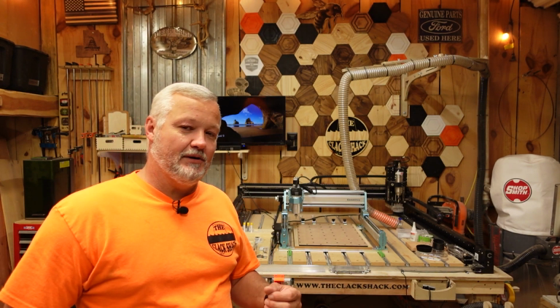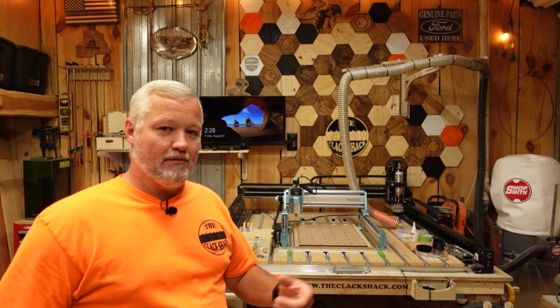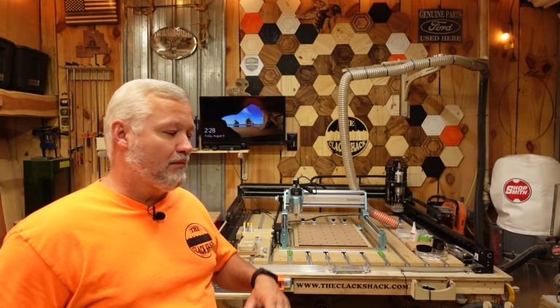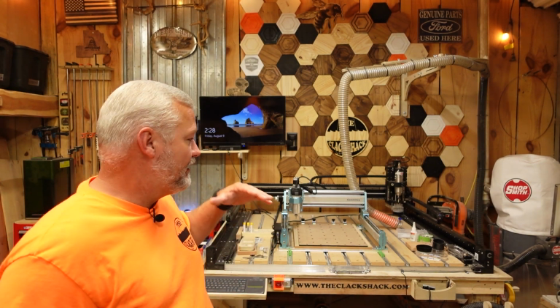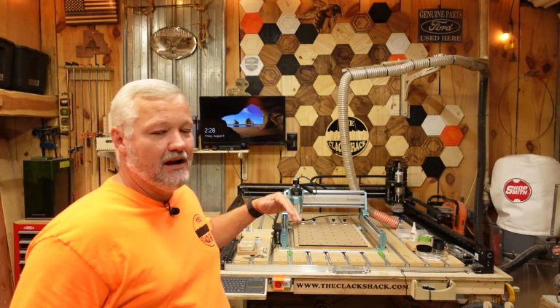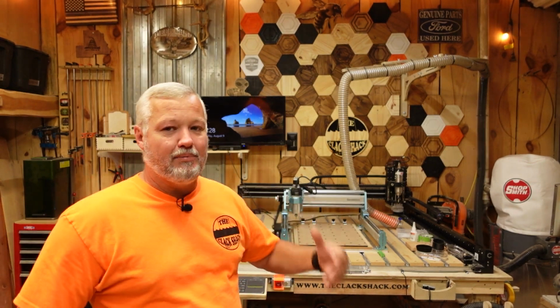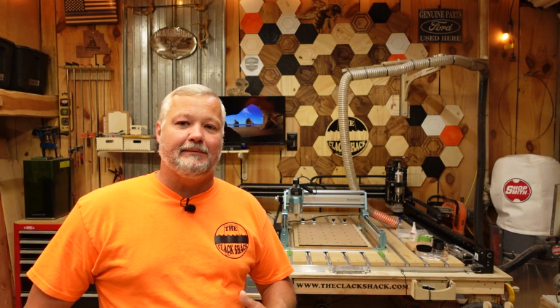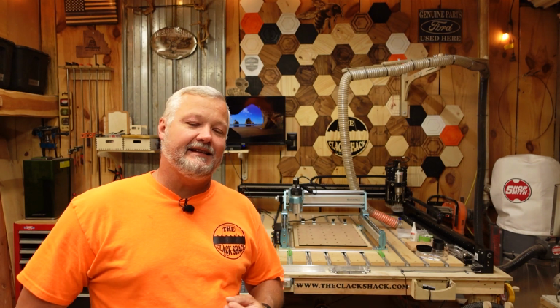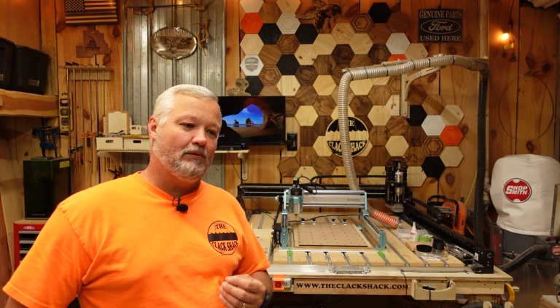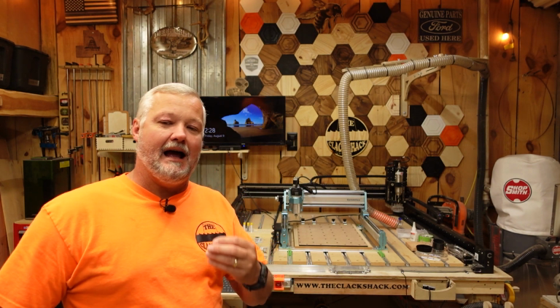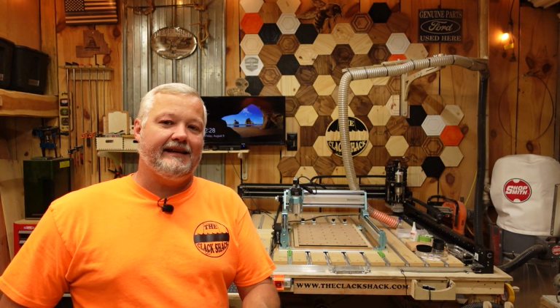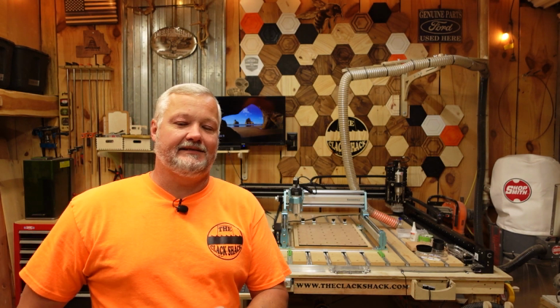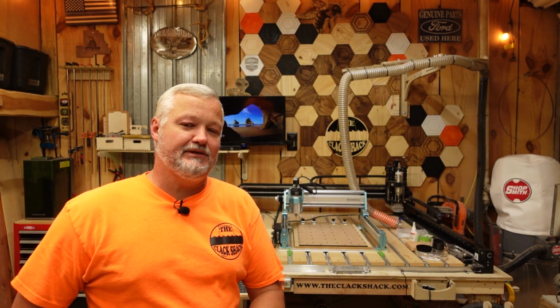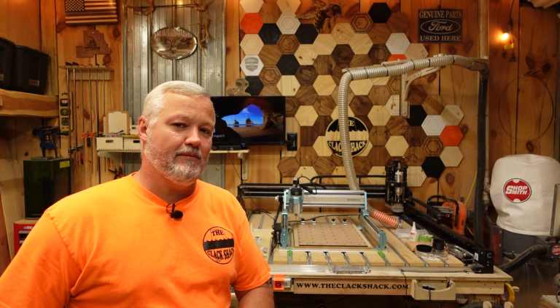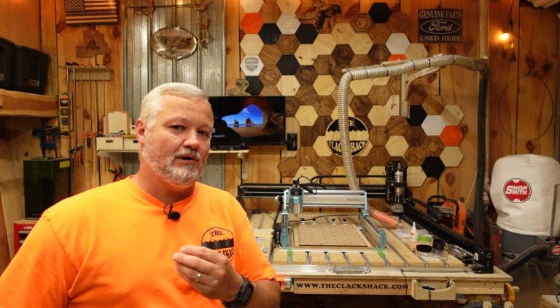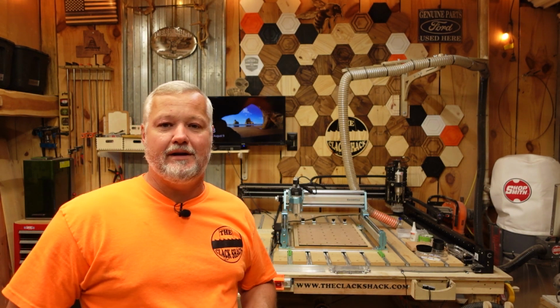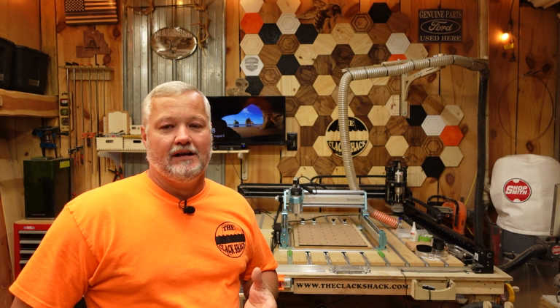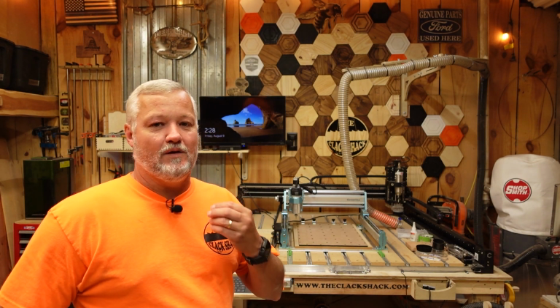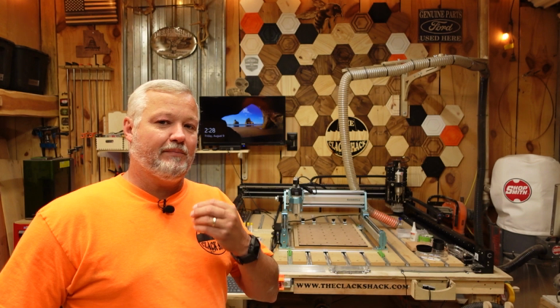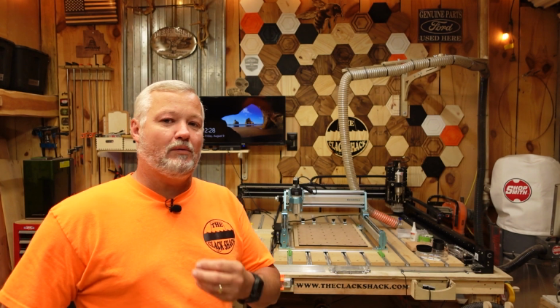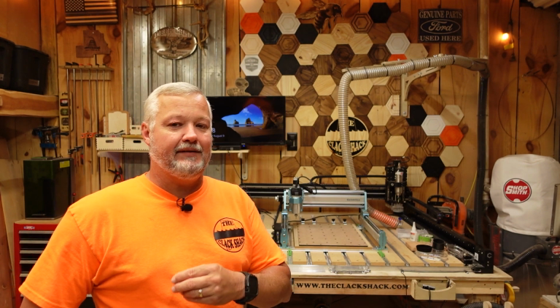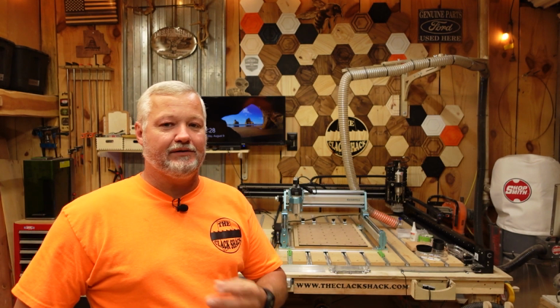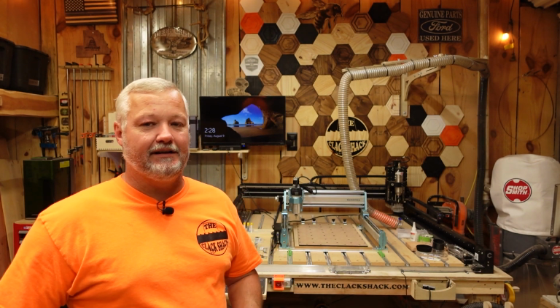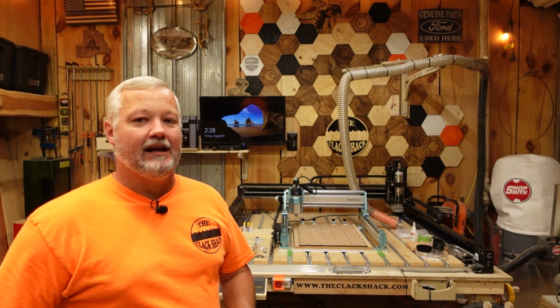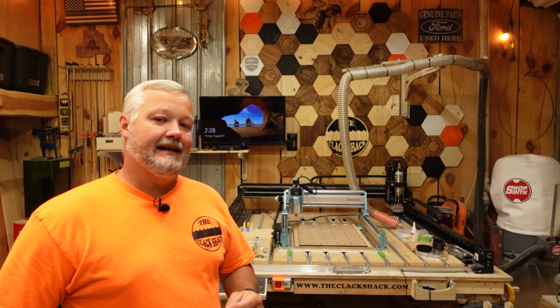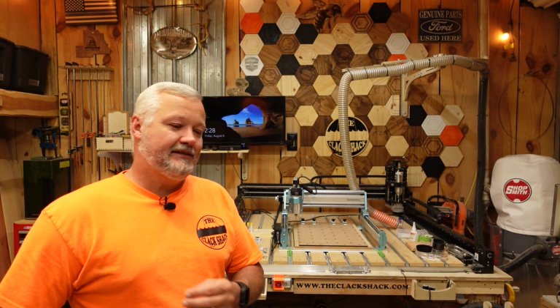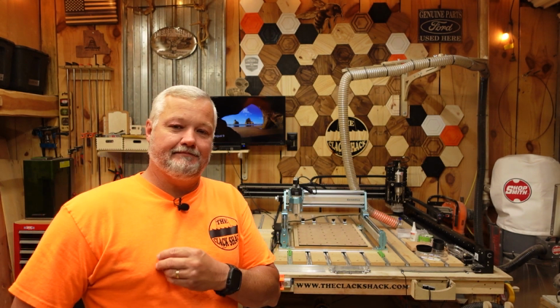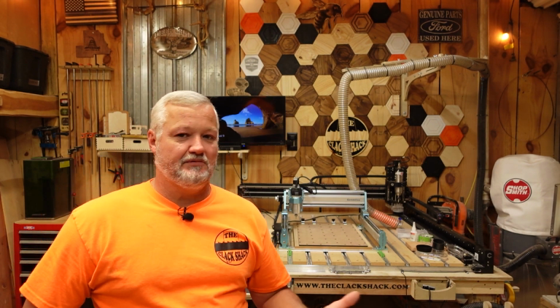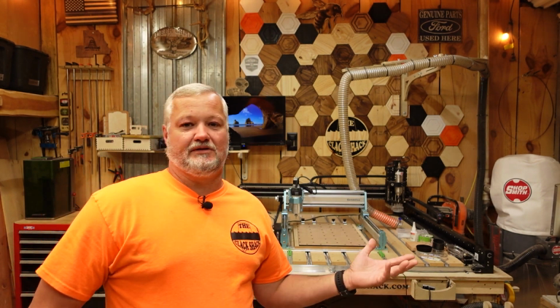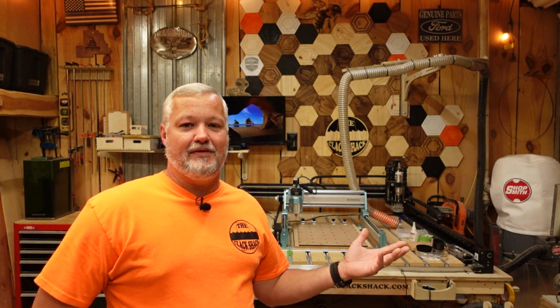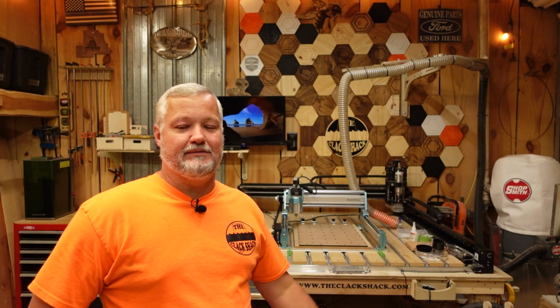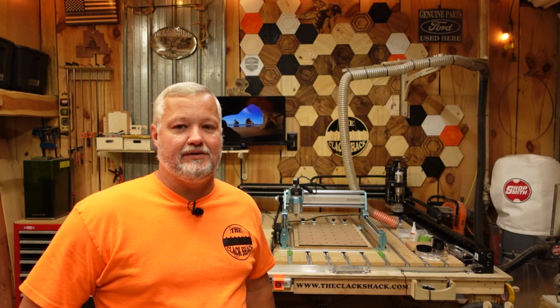So stick around and we're going to kind of go through it. I'm going to point out some of the things where I think this is a good machine for people to start out with, as far as both the price point and the functionality, and just share my thoughts of the machine with you.